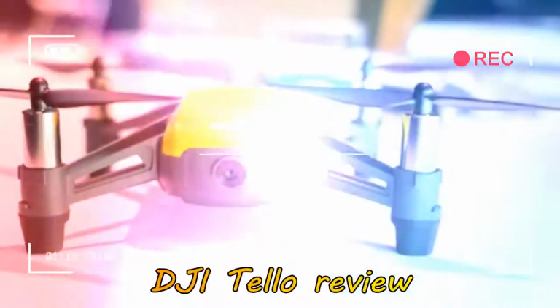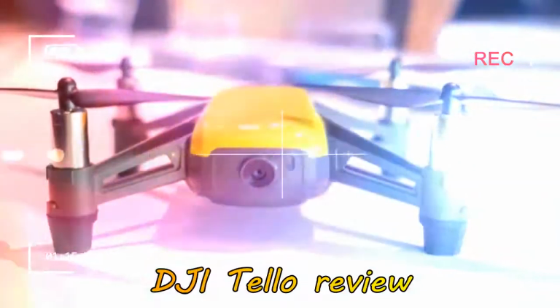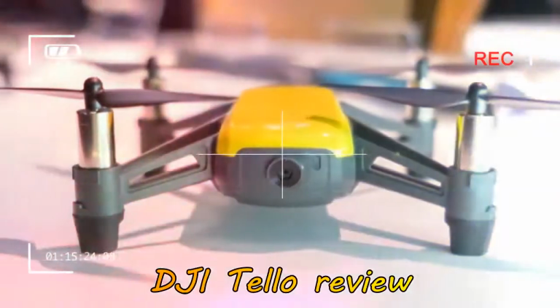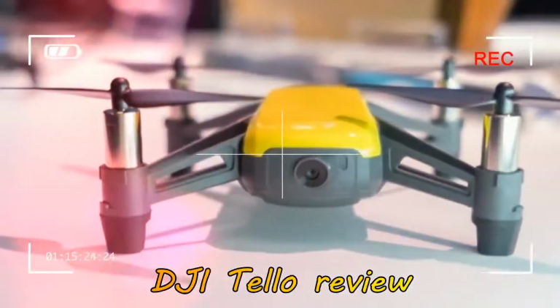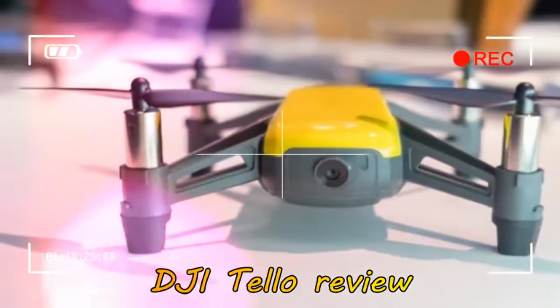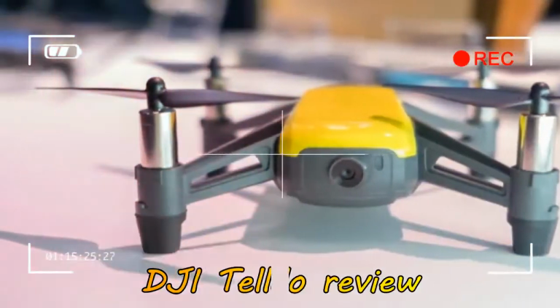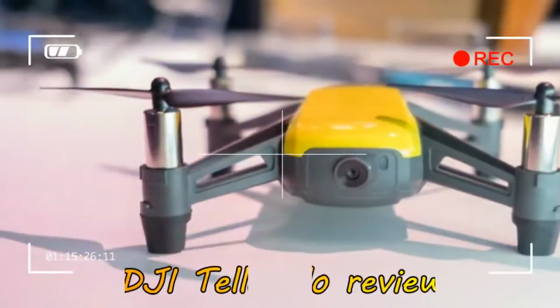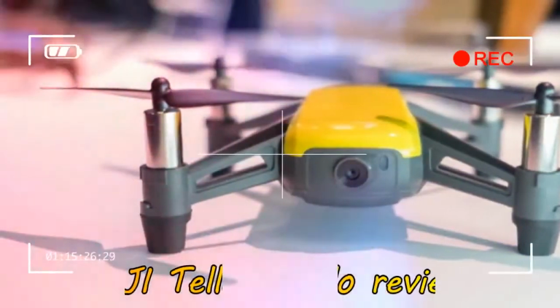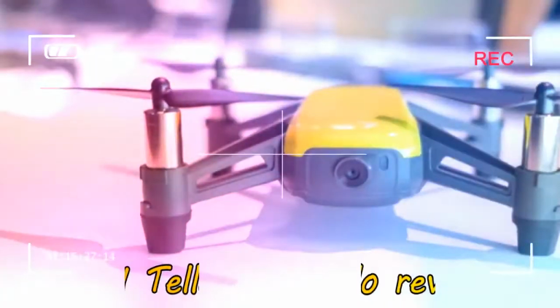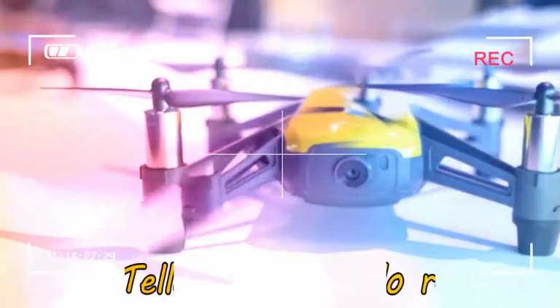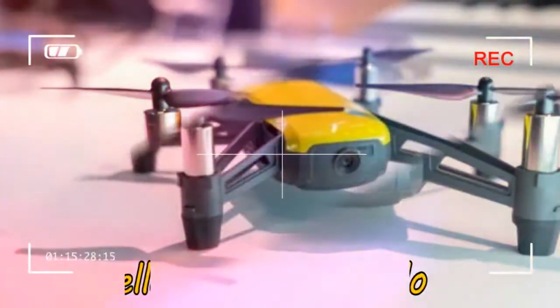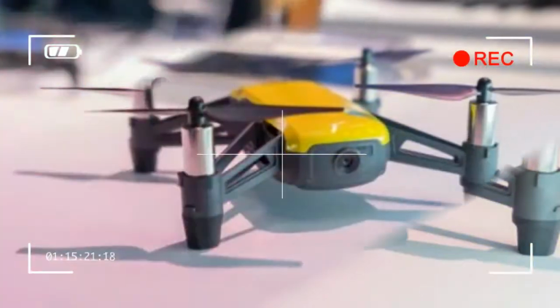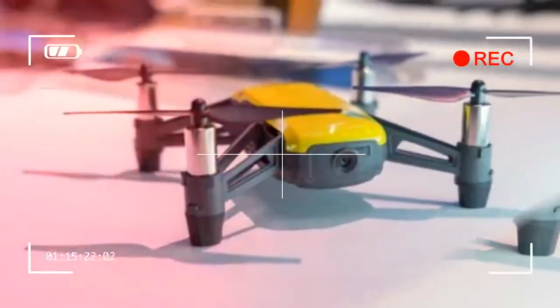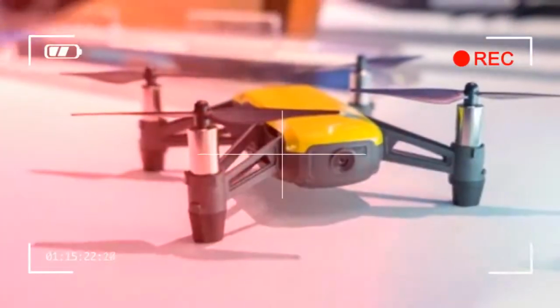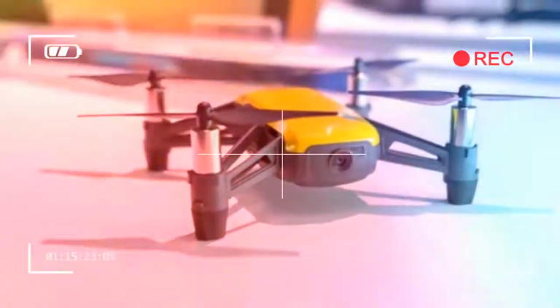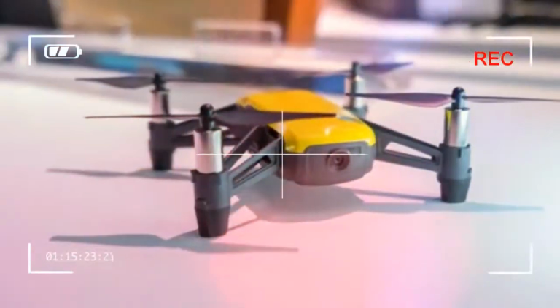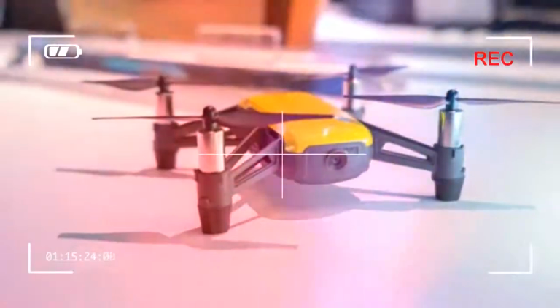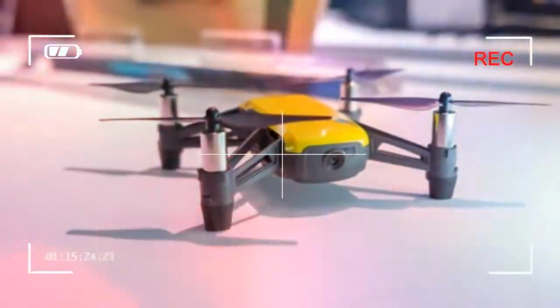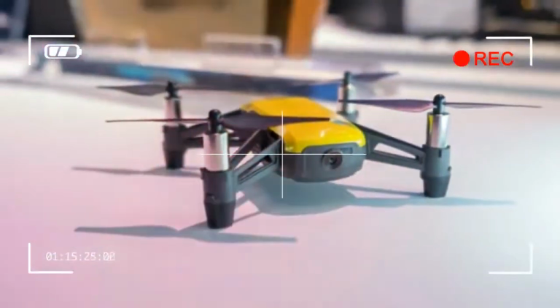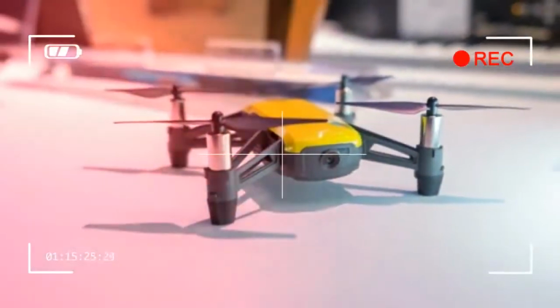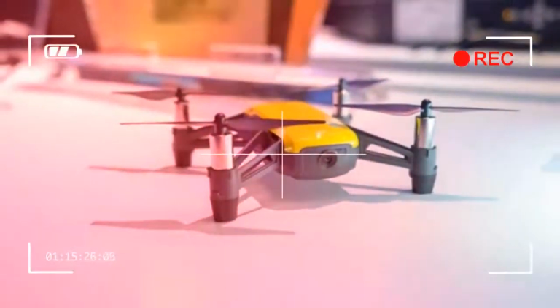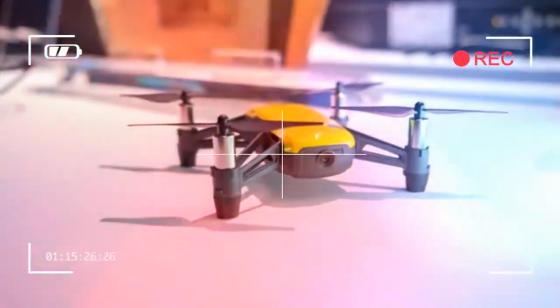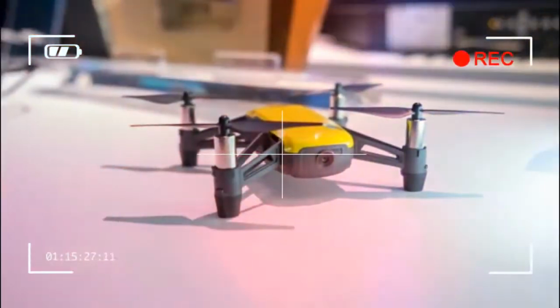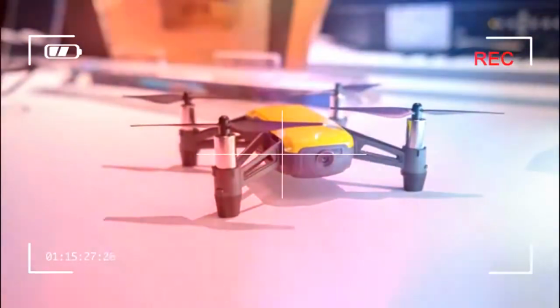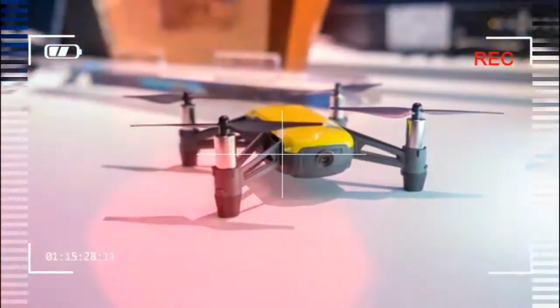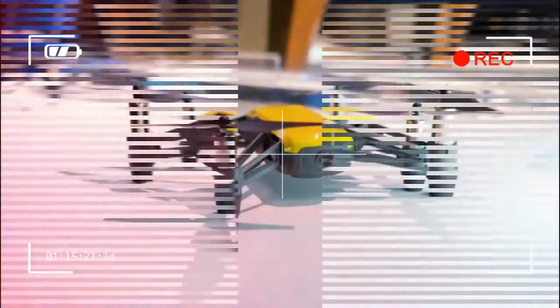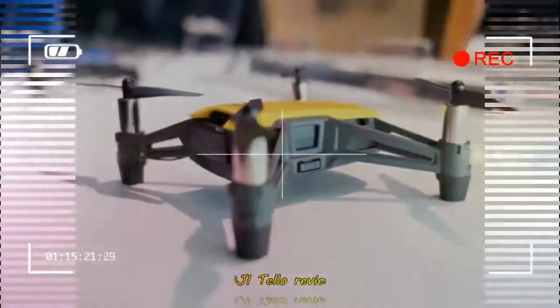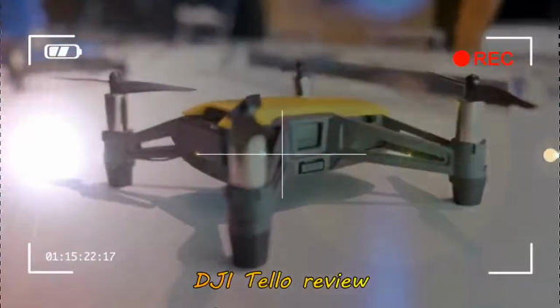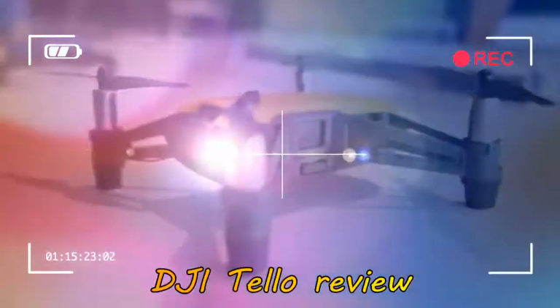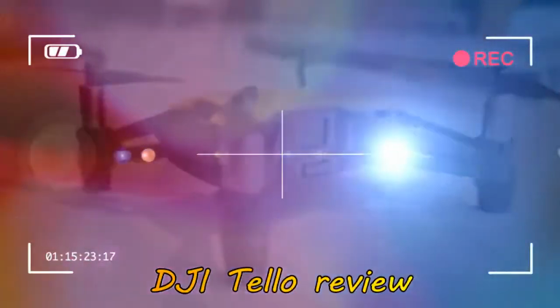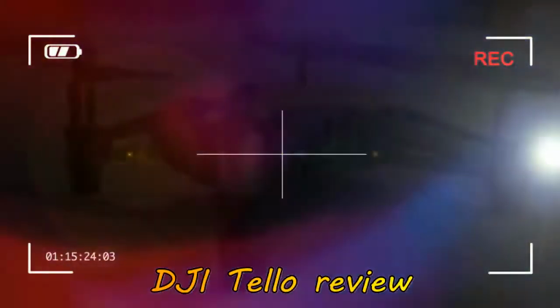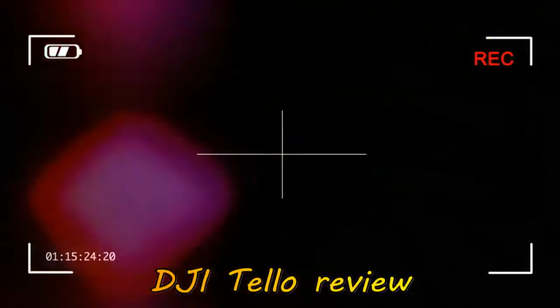Even from our brief time with the DJI Tello, we can tell it's going to be one of the best drones of 2018 with a ton of smarts and surprisingly ample performance for its small size.